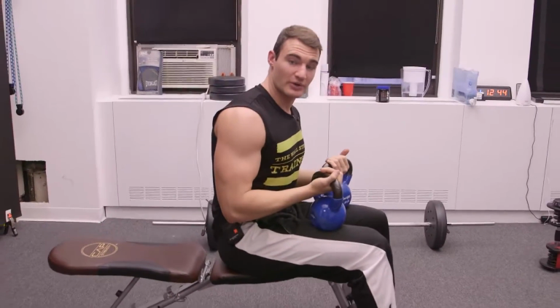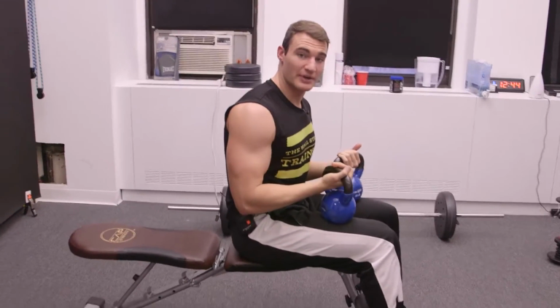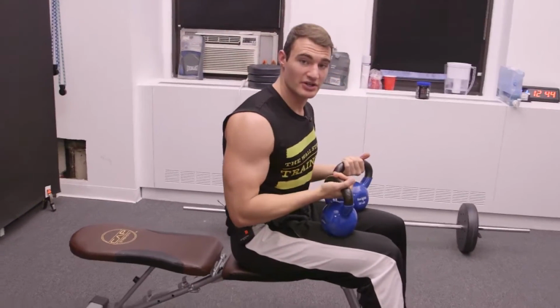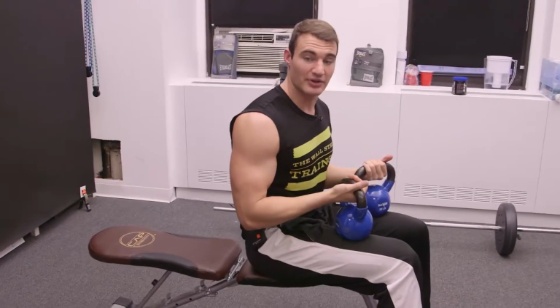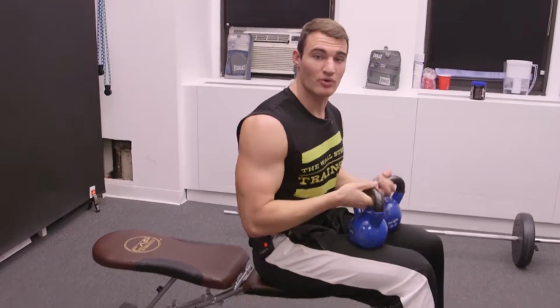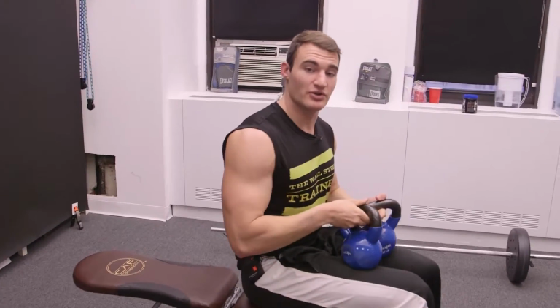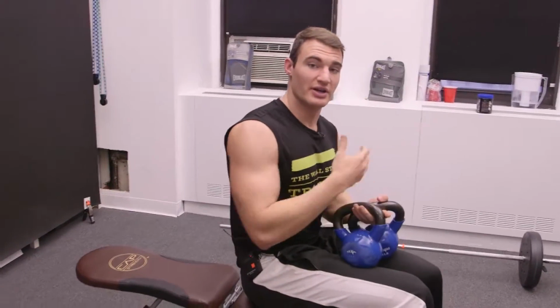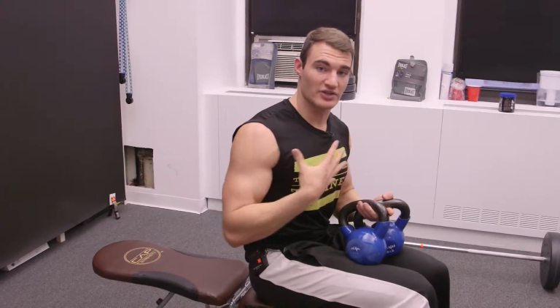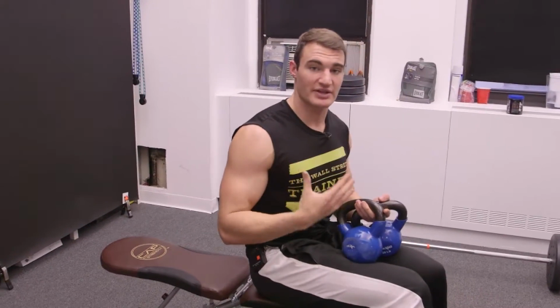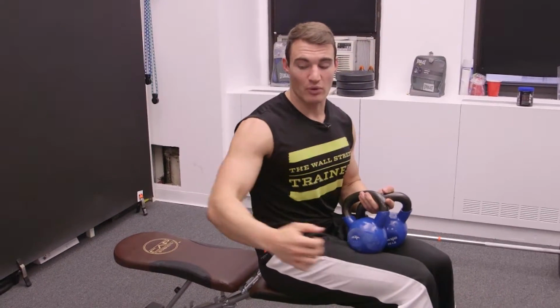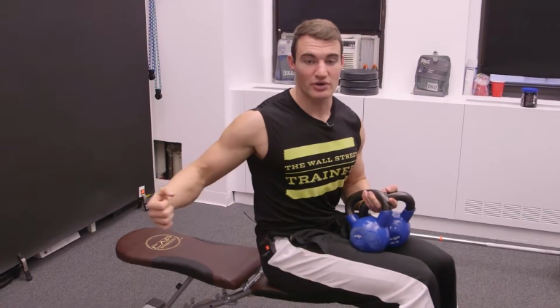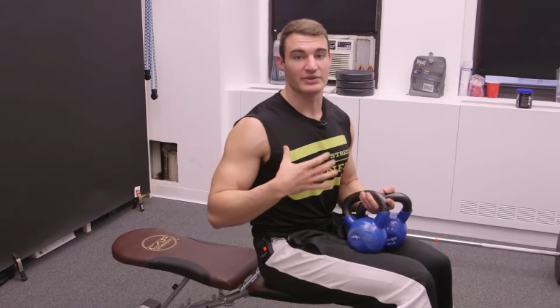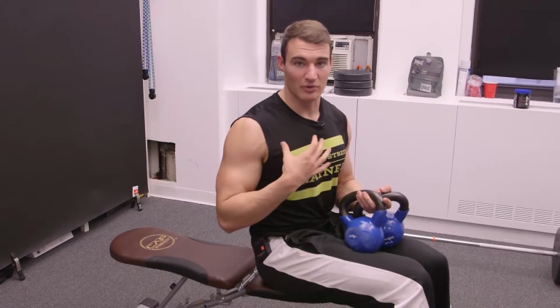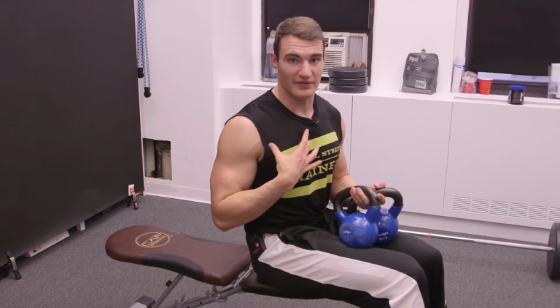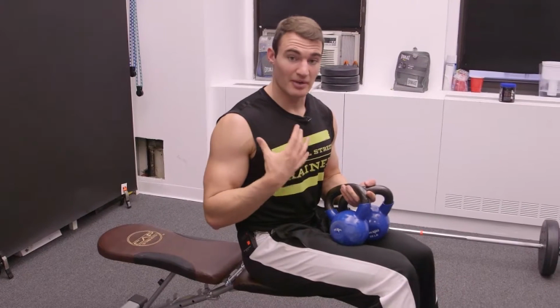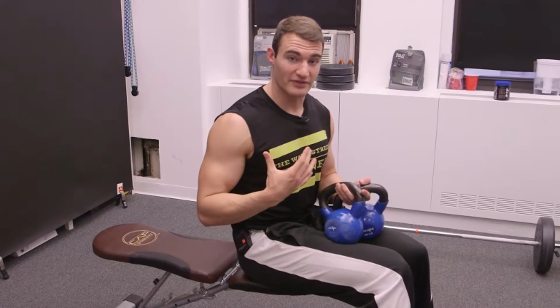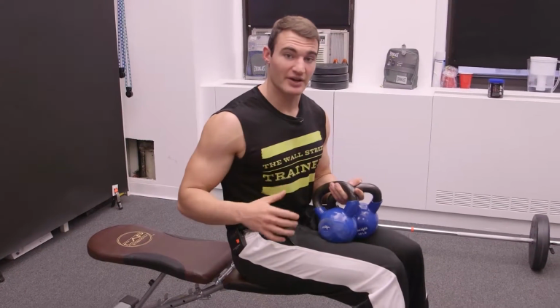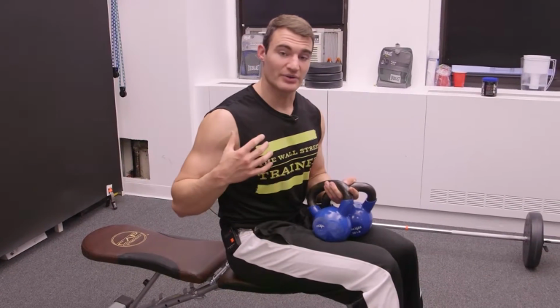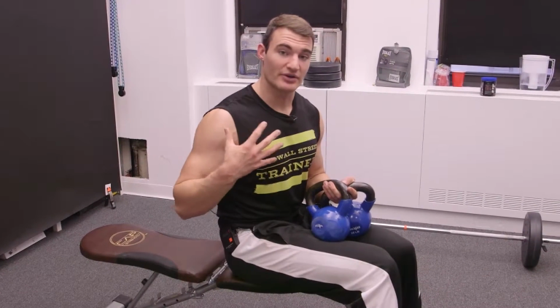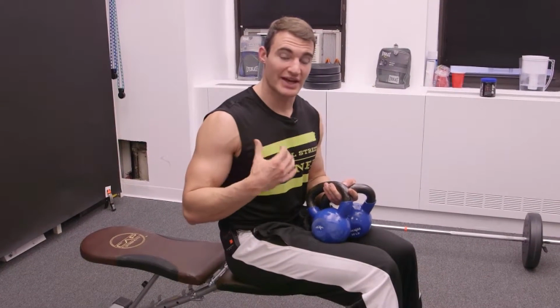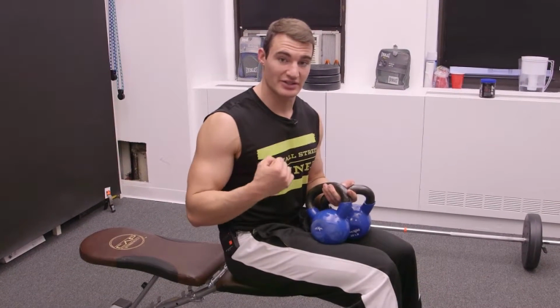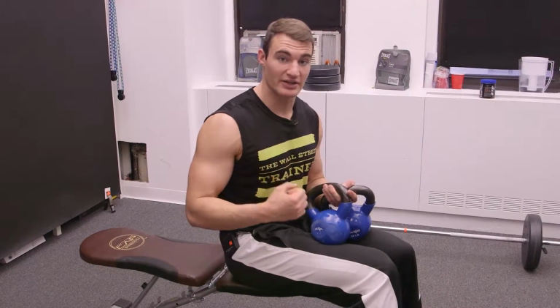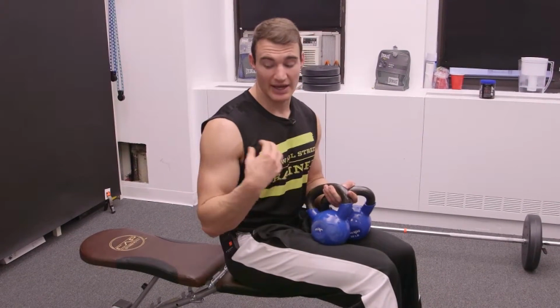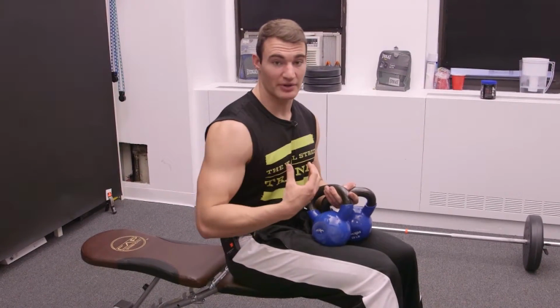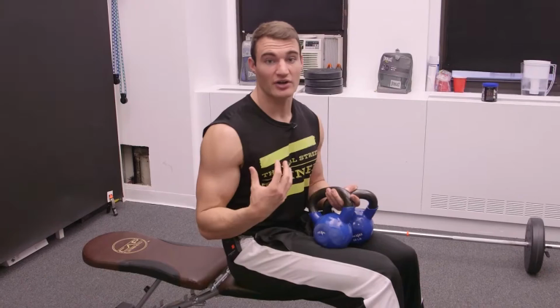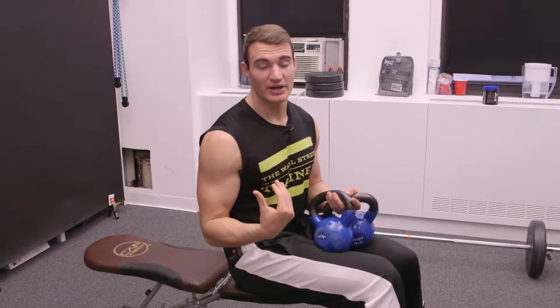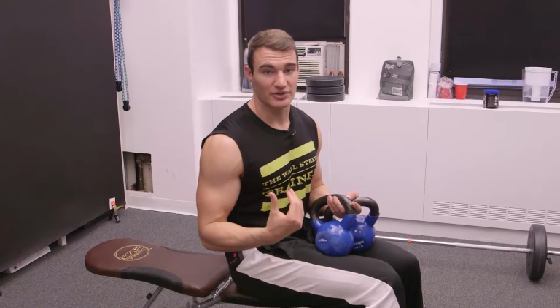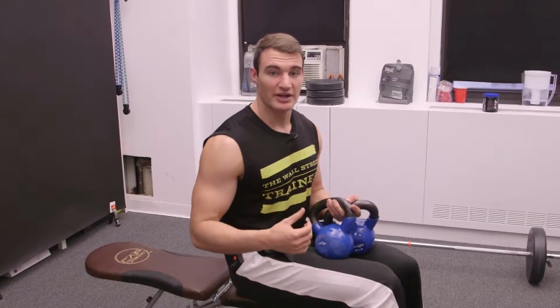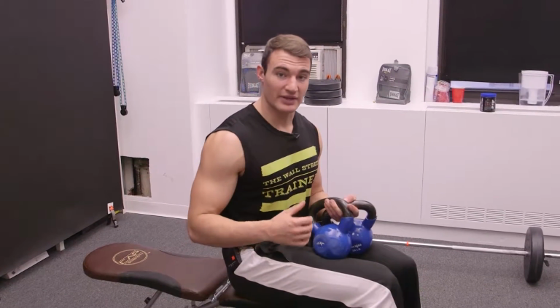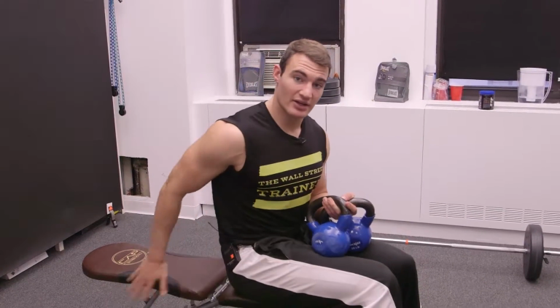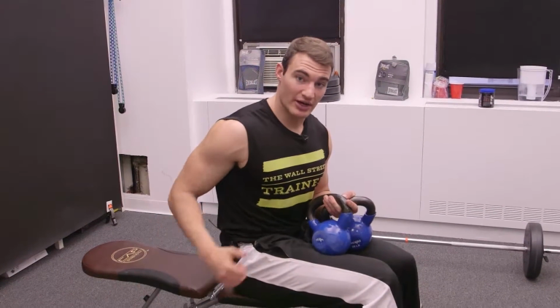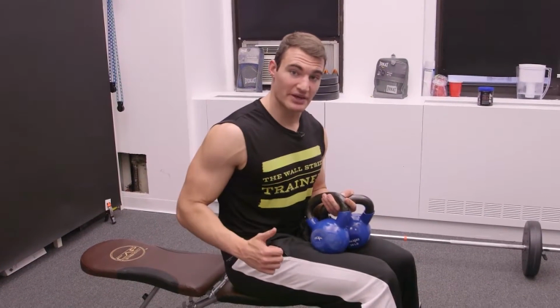By doing it on a bench, you're able to get more range of motion throughout the chest. That more range of motion is going to hit more muscle fiber. More muscle fiber is going to increase the size, the strength, and the stability of the shoulder as well. So if you can, go ahead and use the bench.